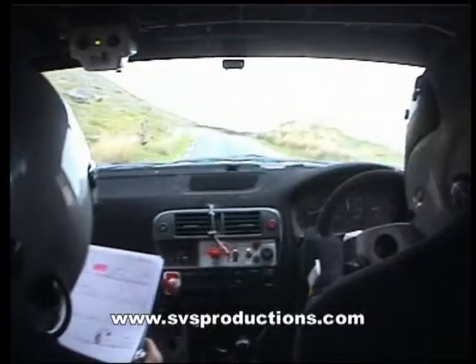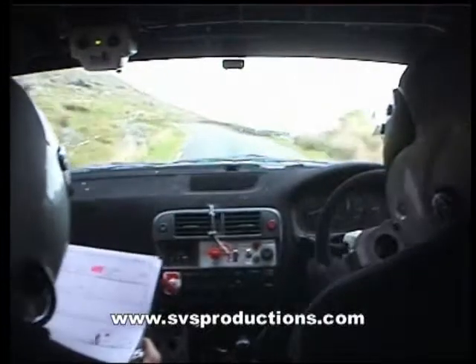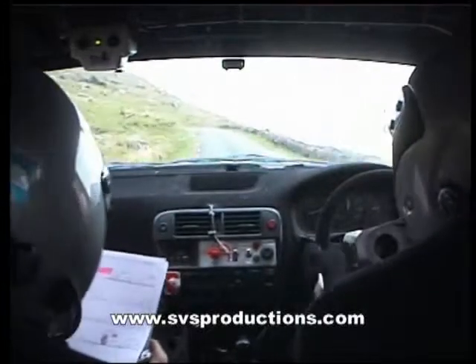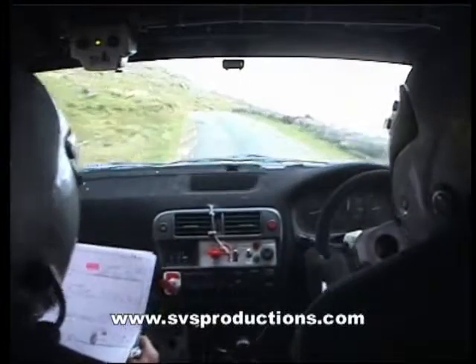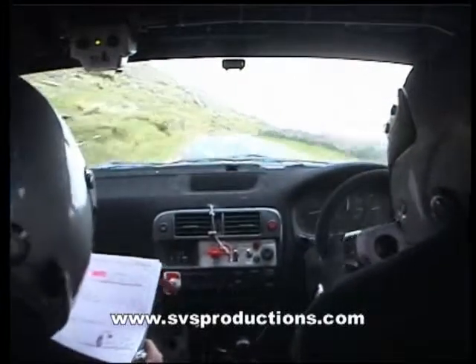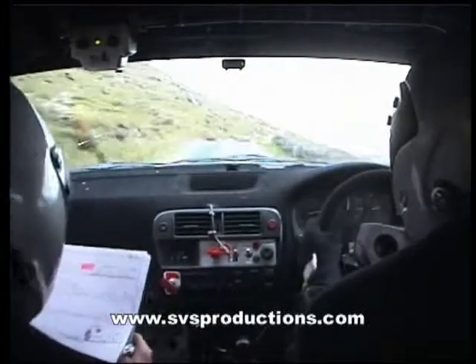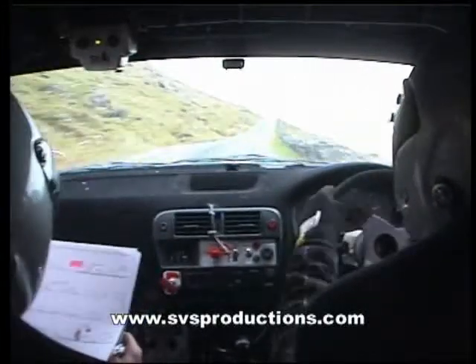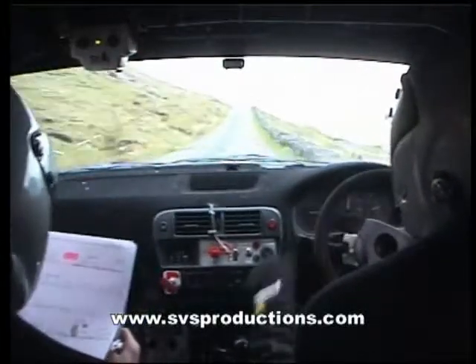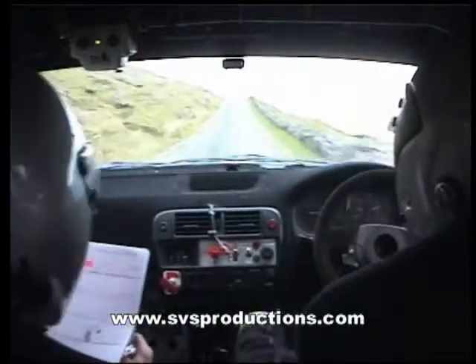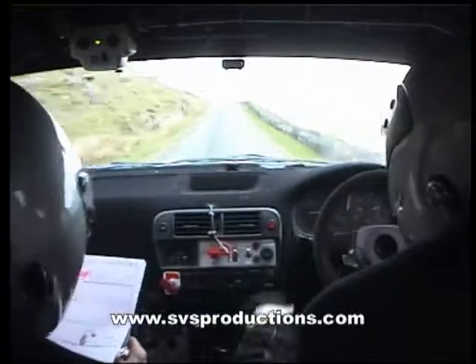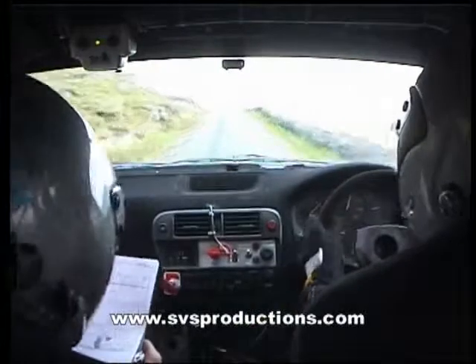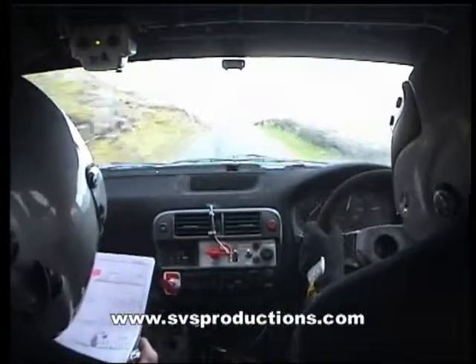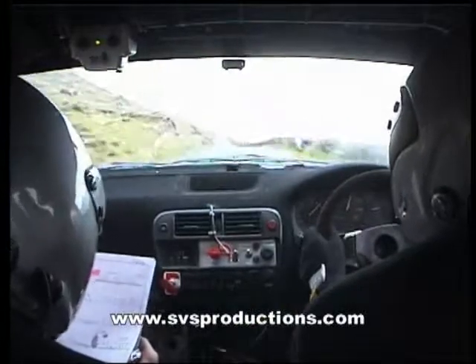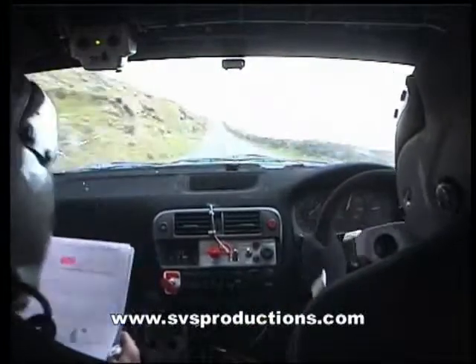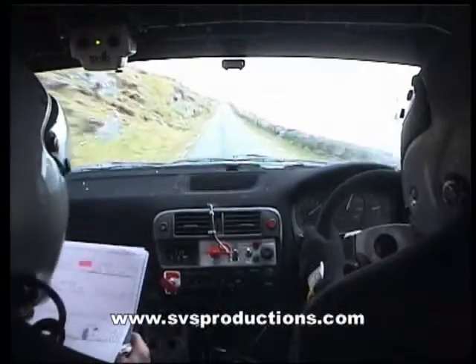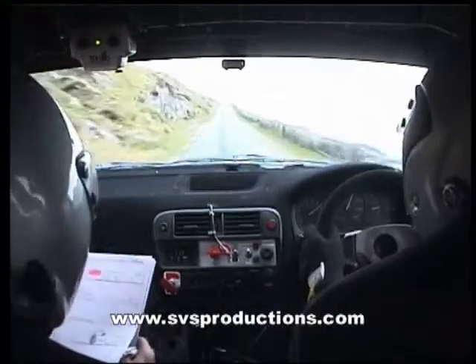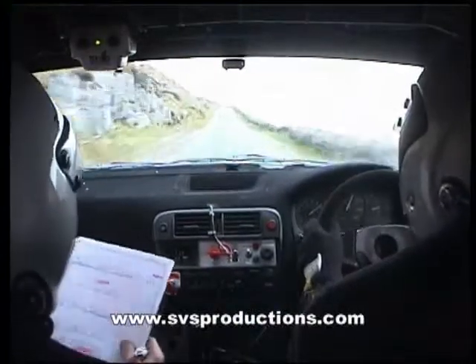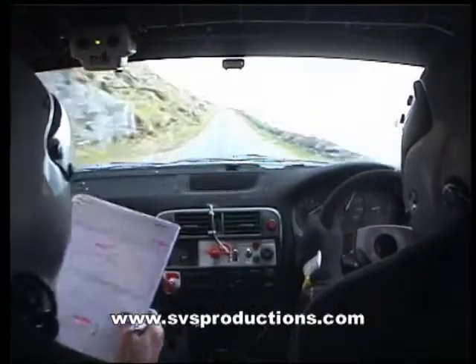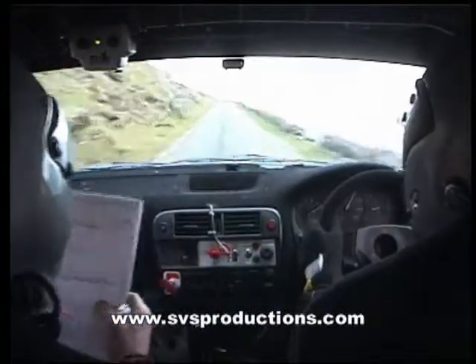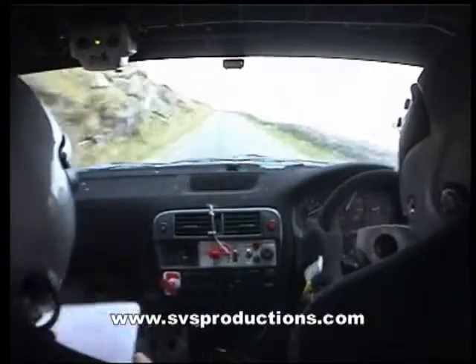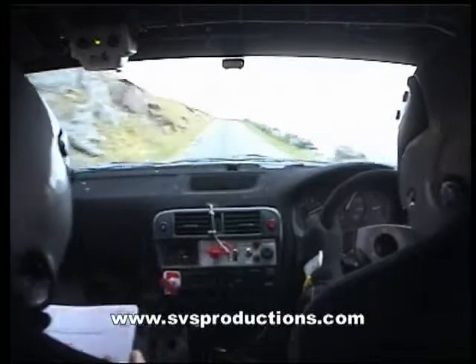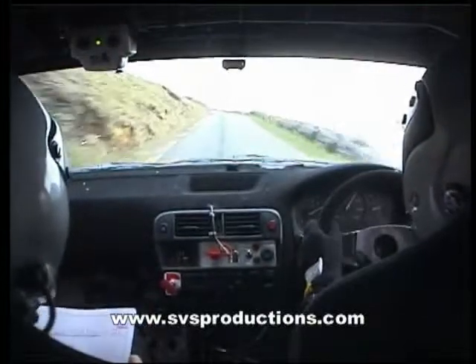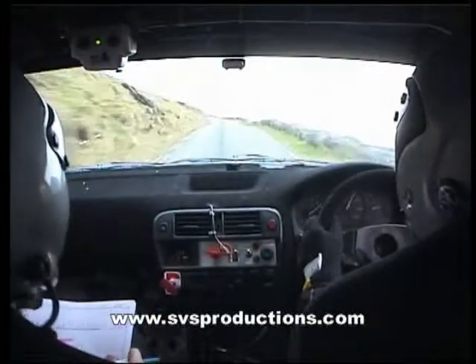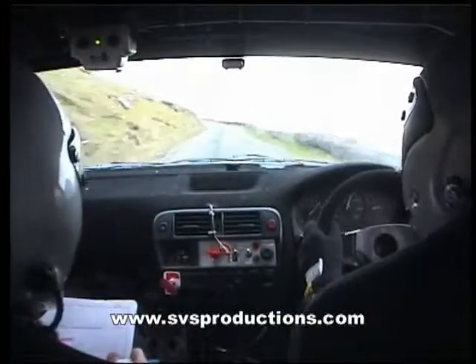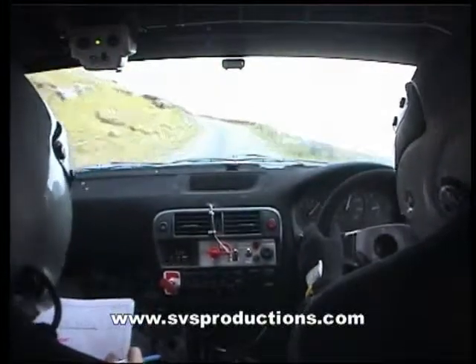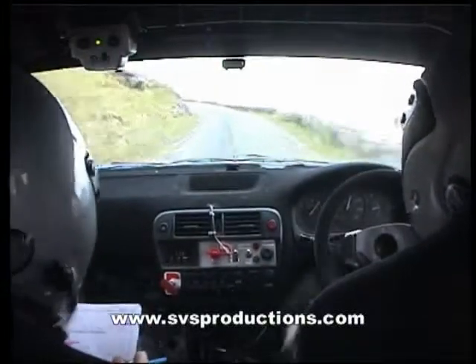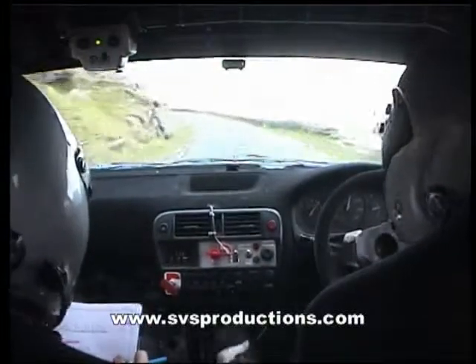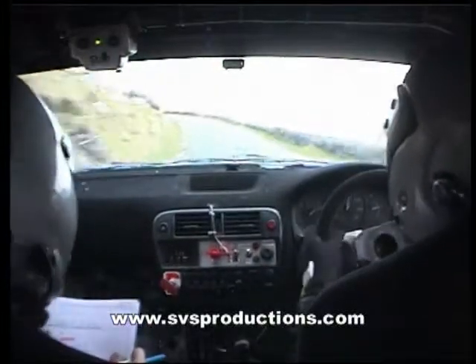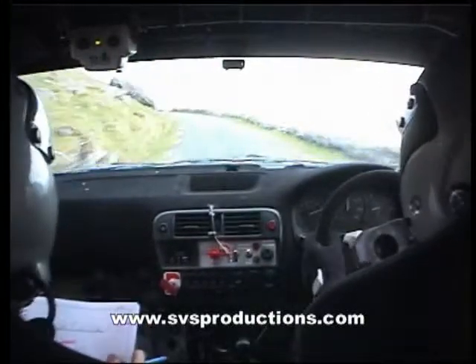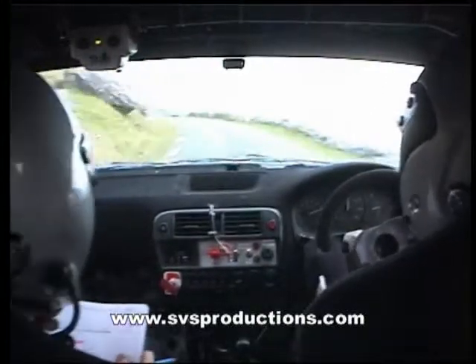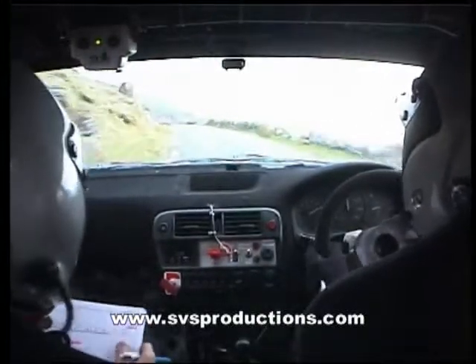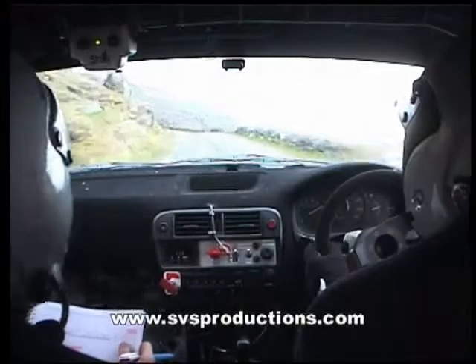Flat right over crest, 80, flat crest stay middle, 200 up to the sign, and long one left continues and tightens, and two left over crest.